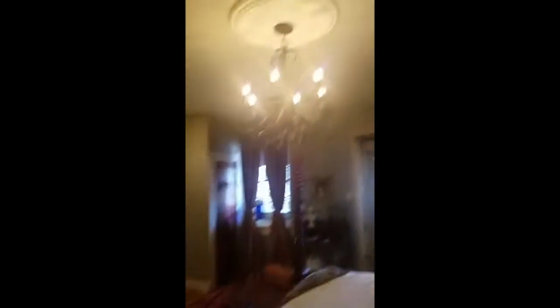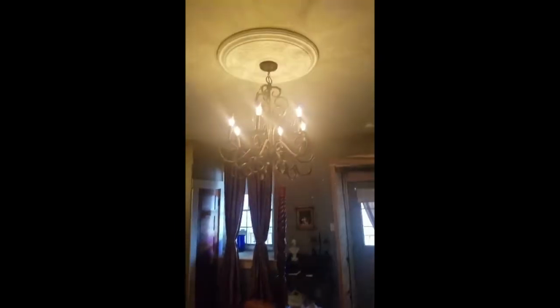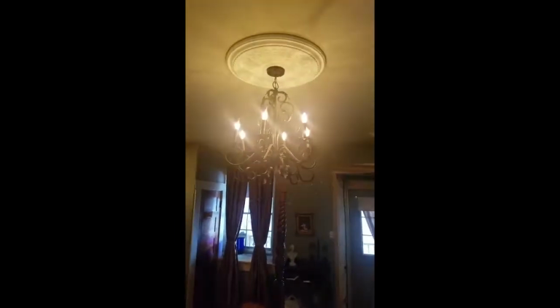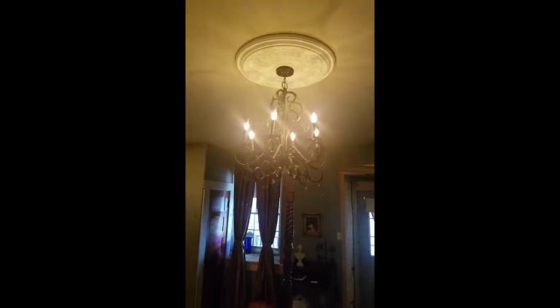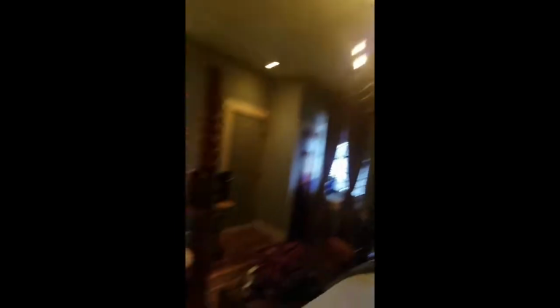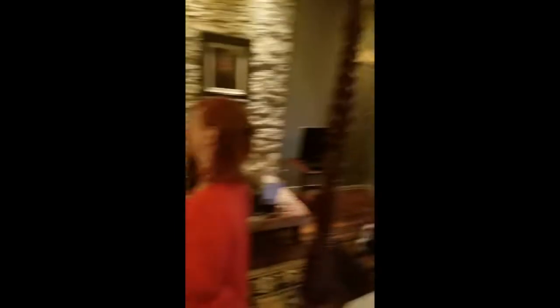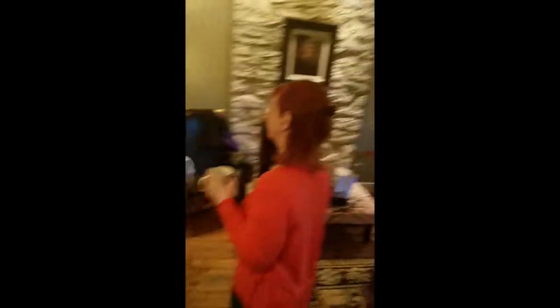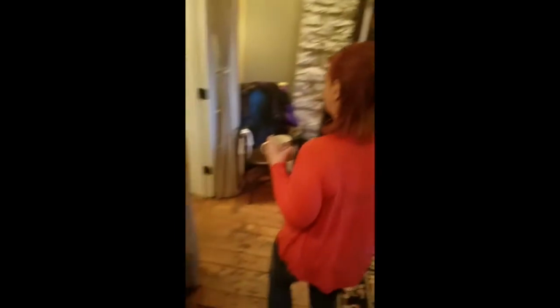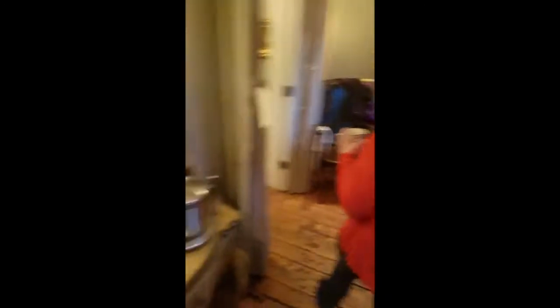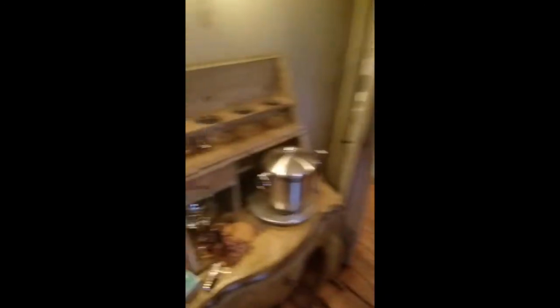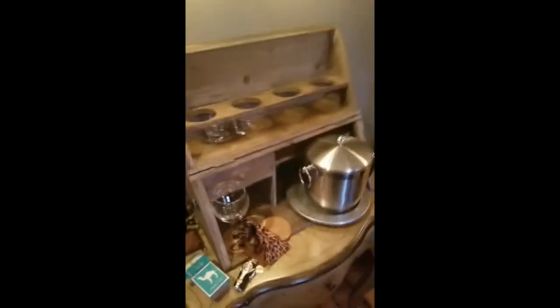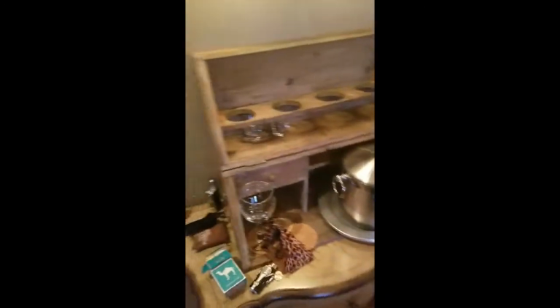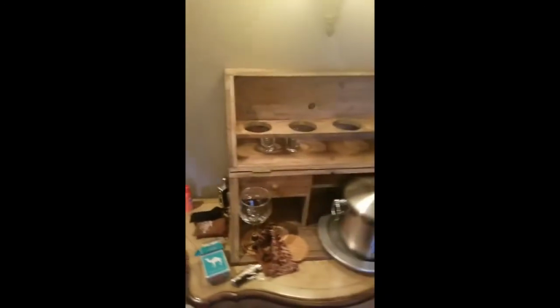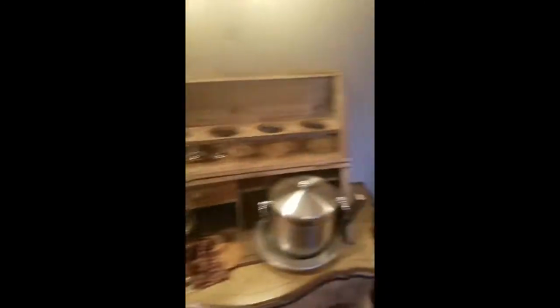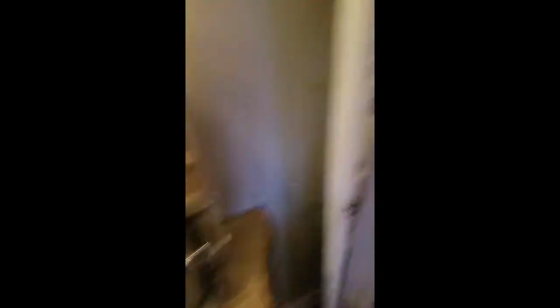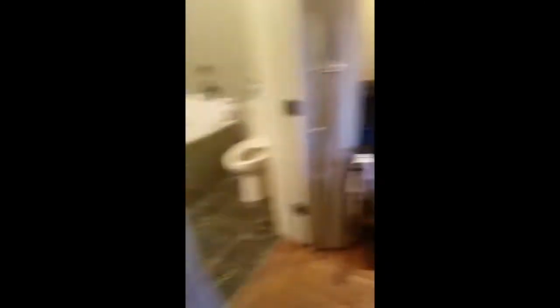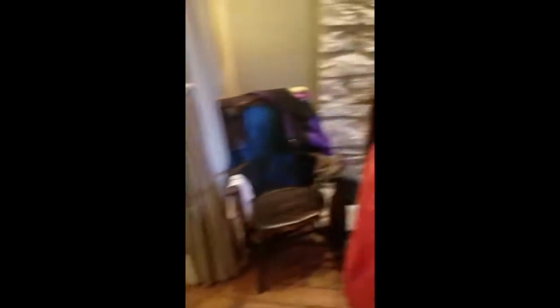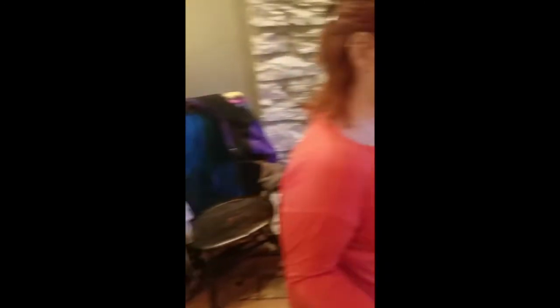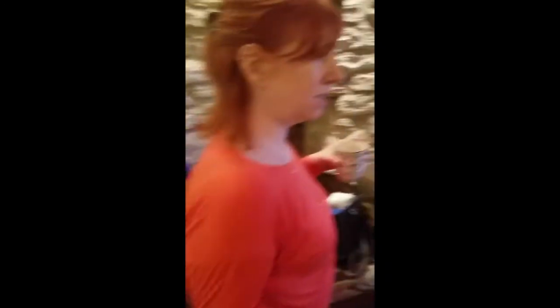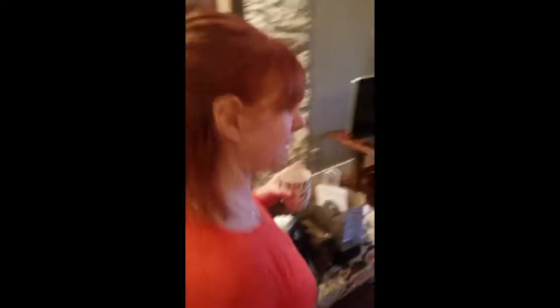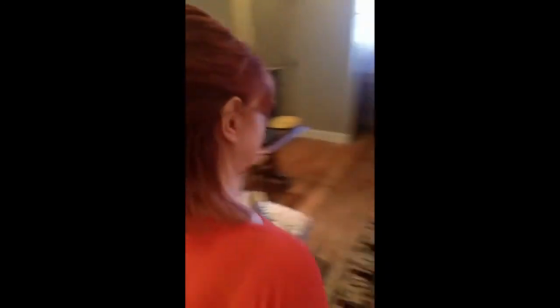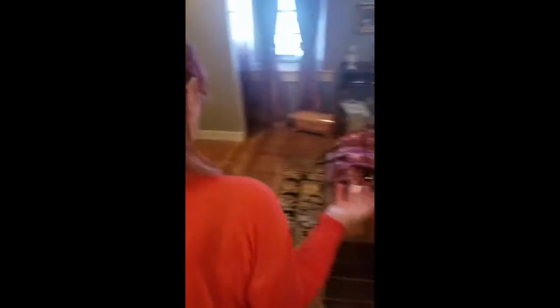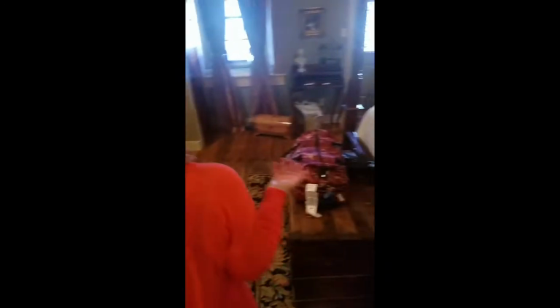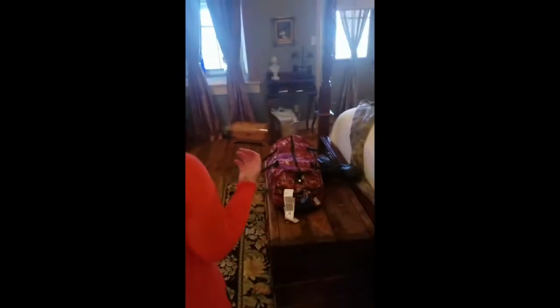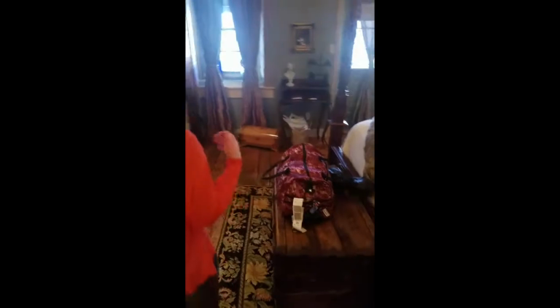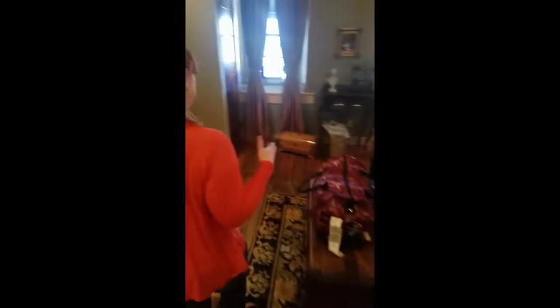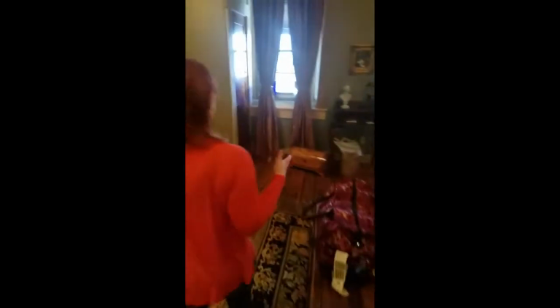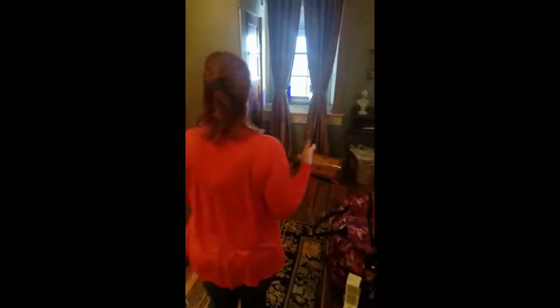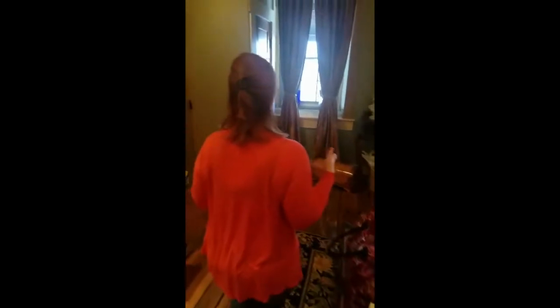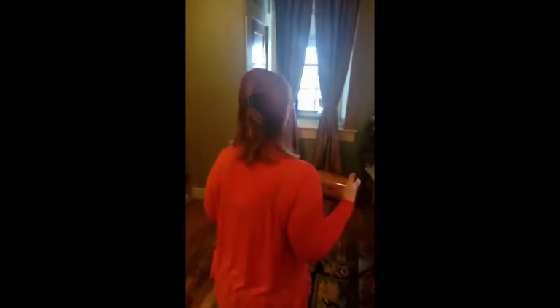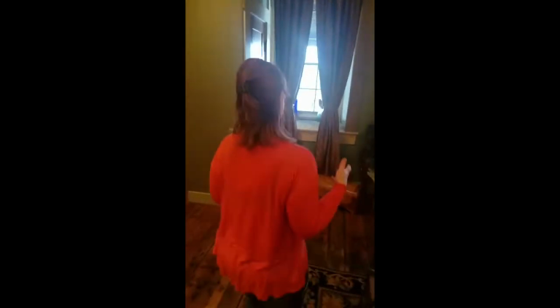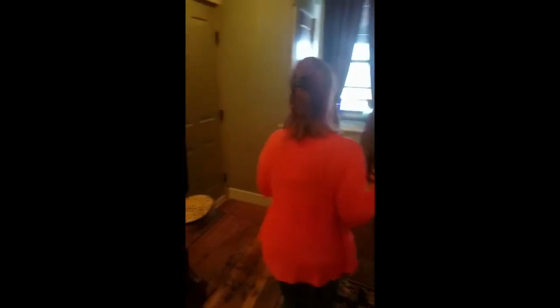I guess the chandelier was in the way of that. Really great bathroom. I do like the history of the building — the fact that it is so old. And they keep a lot of the original features; you can really tell.